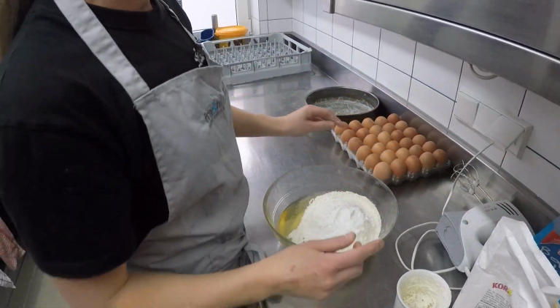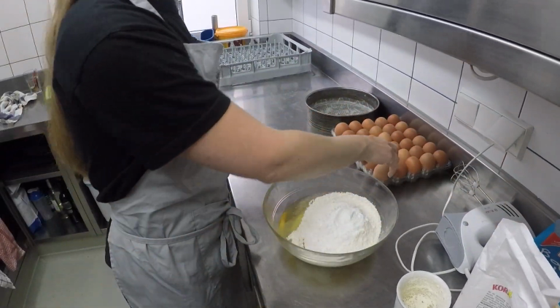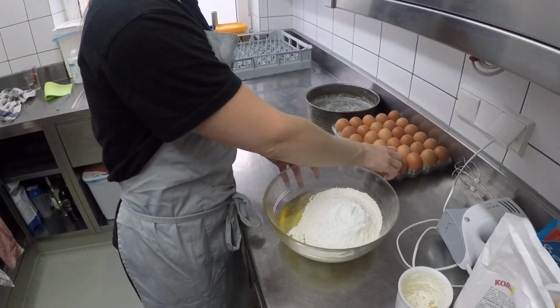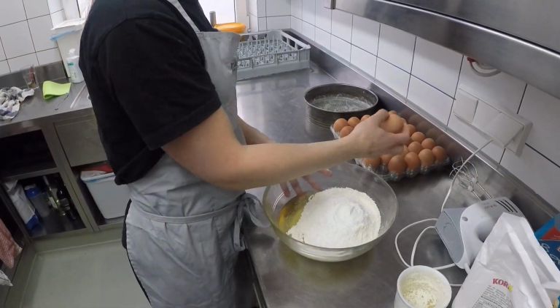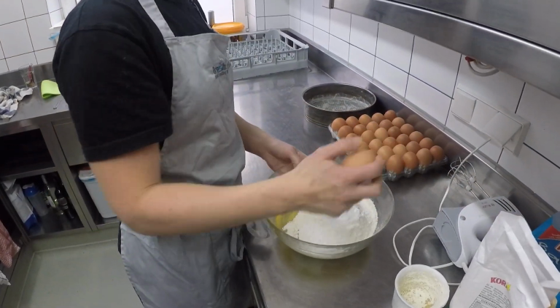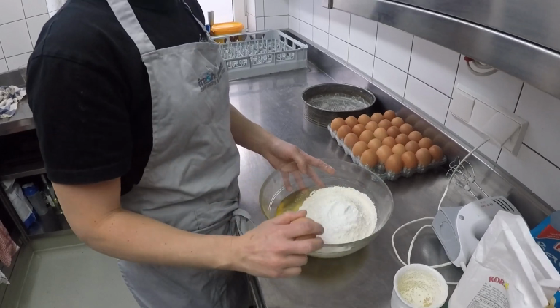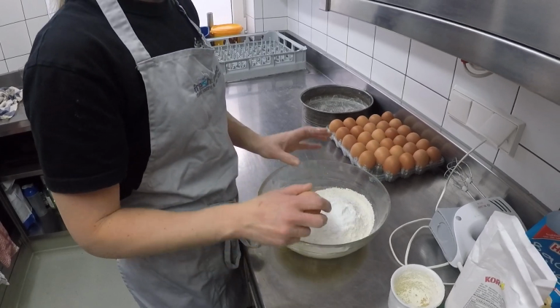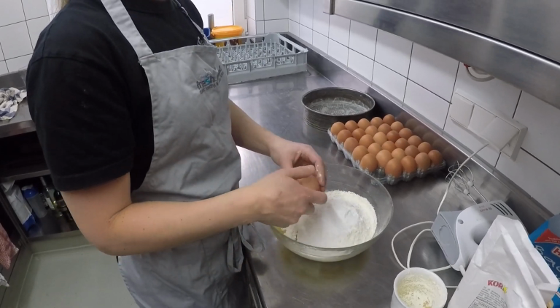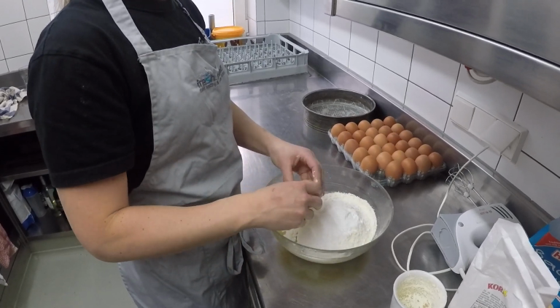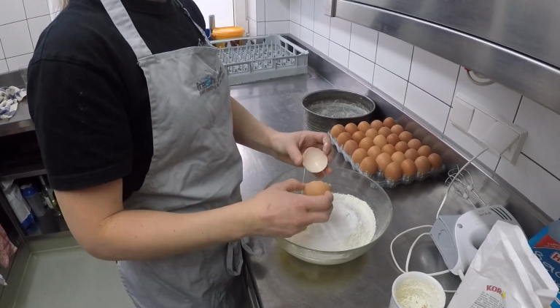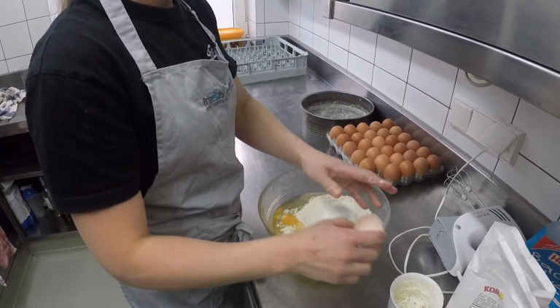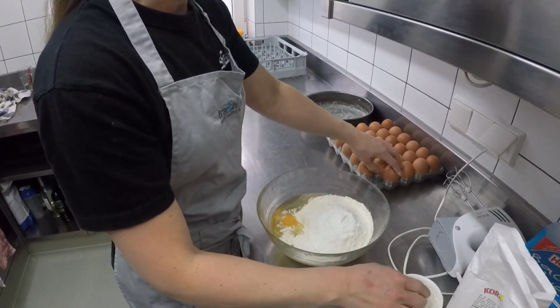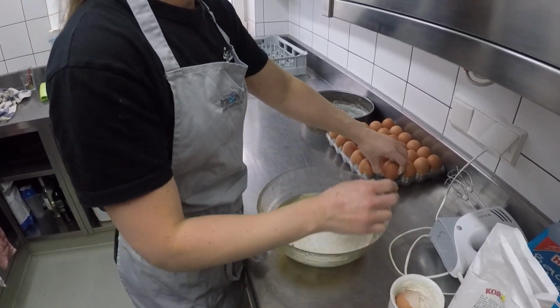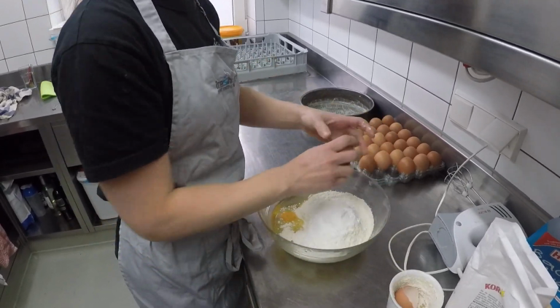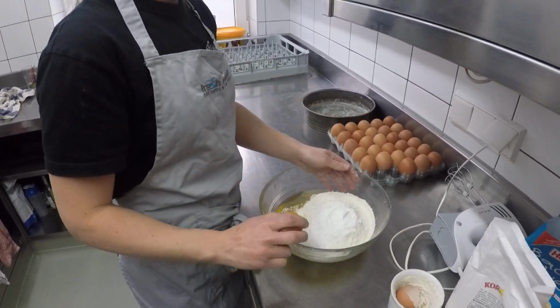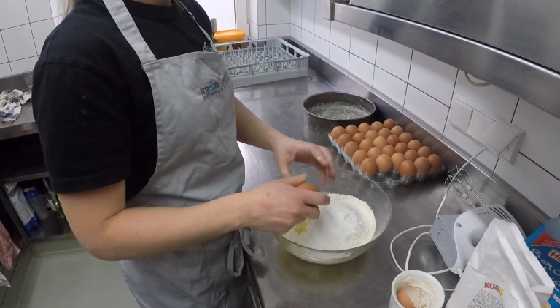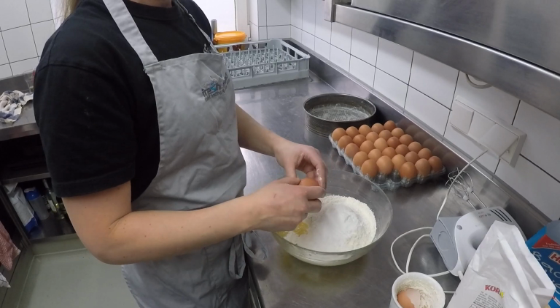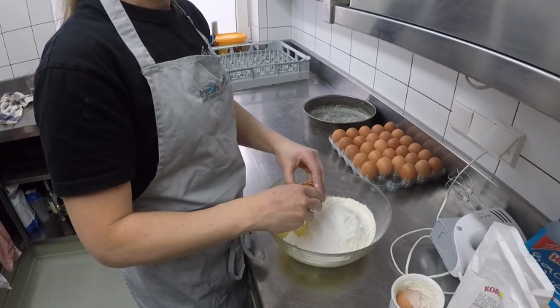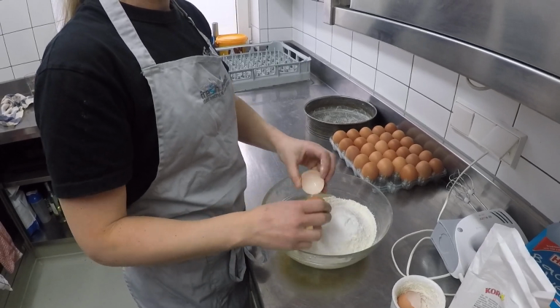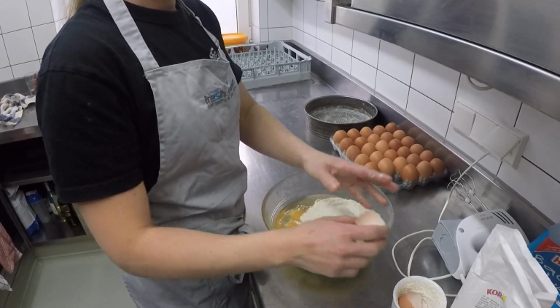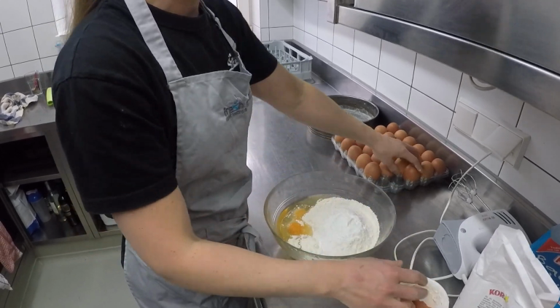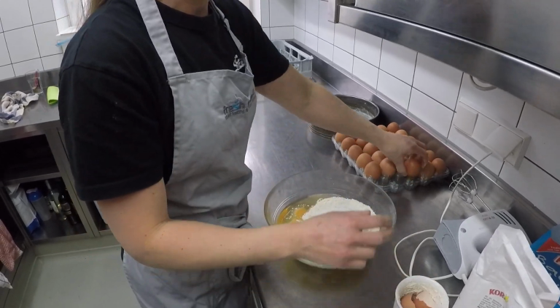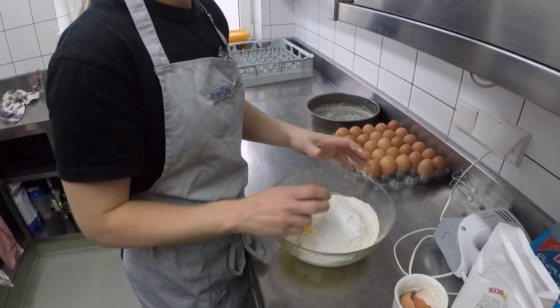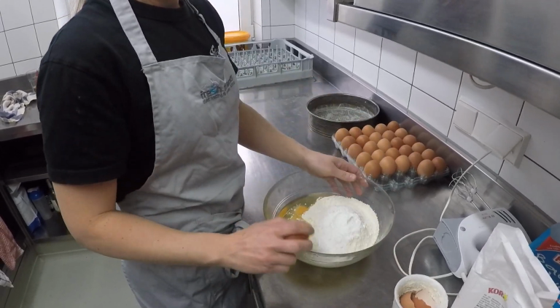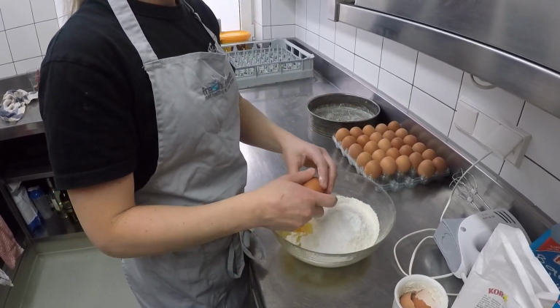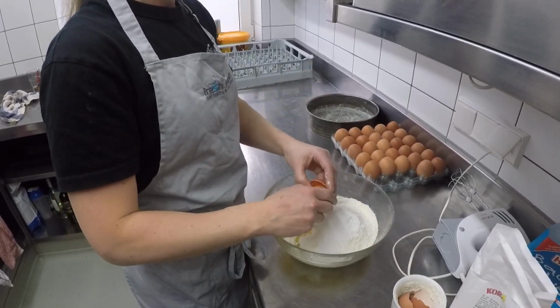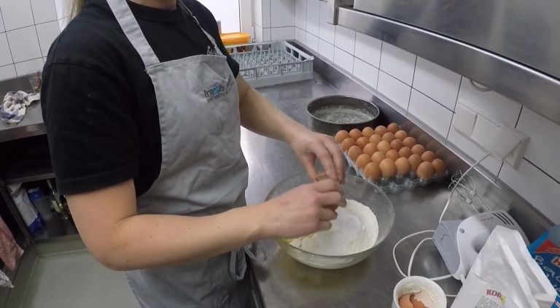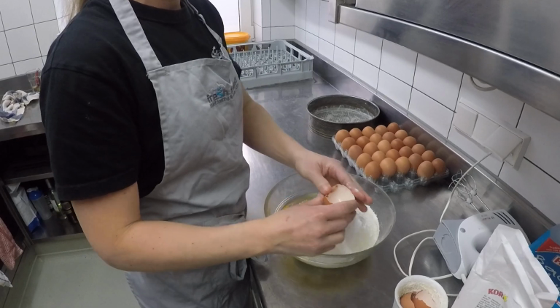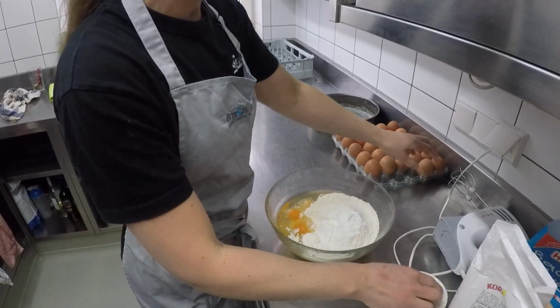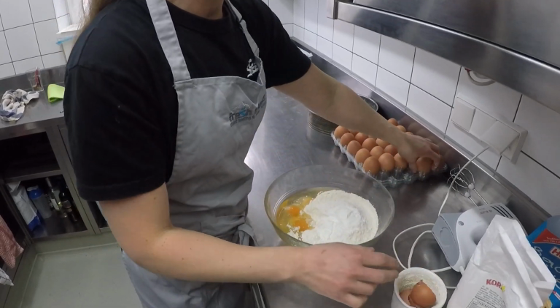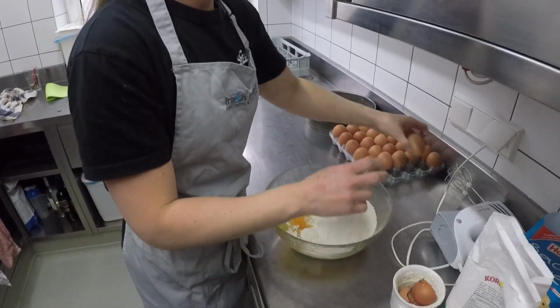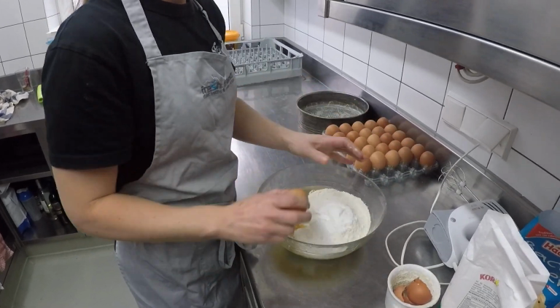And then the final, the sixth ingredient: four eggs. So one, two, three, and four.